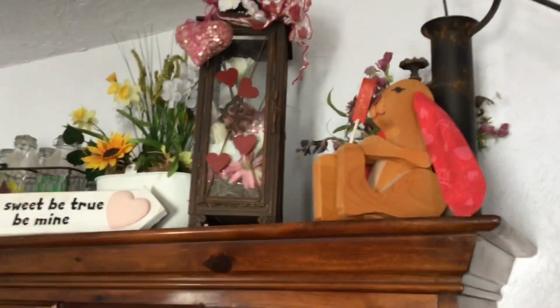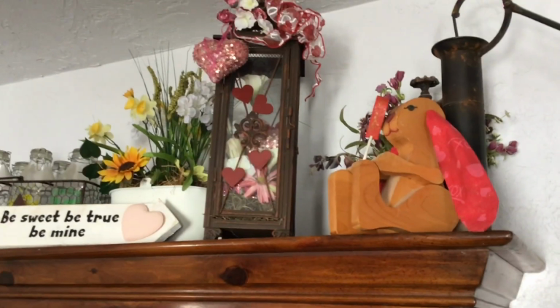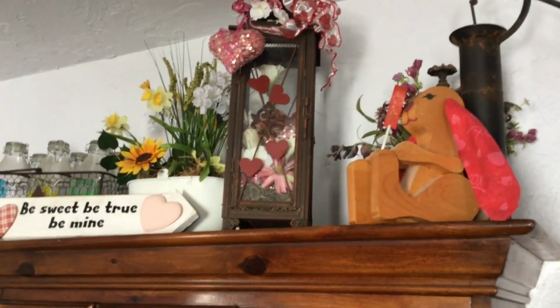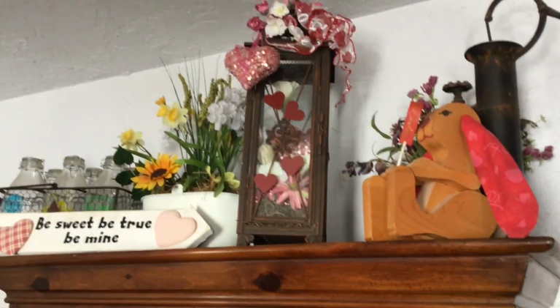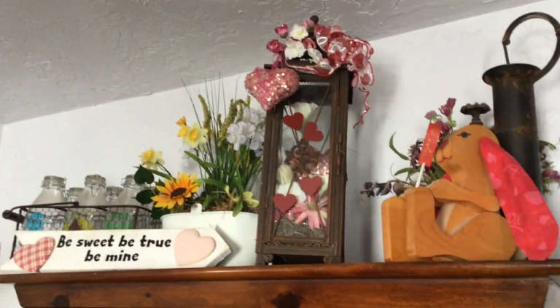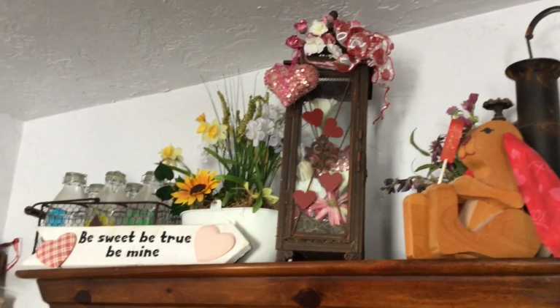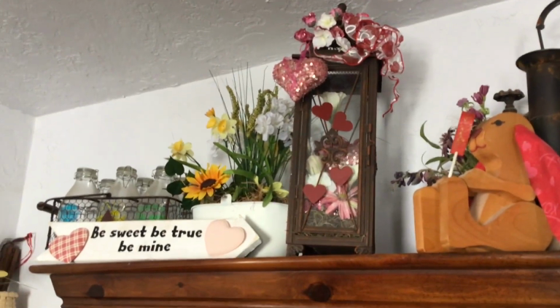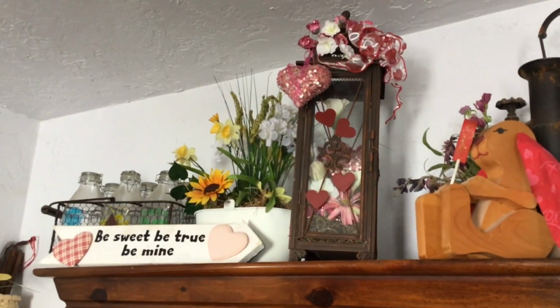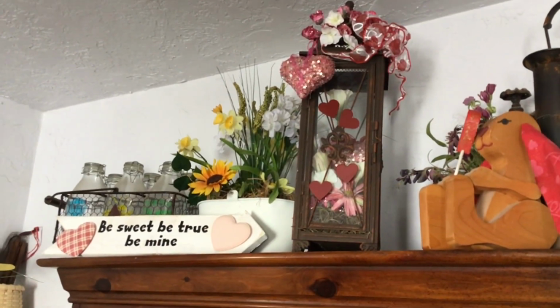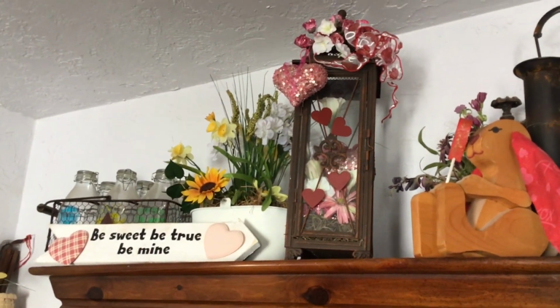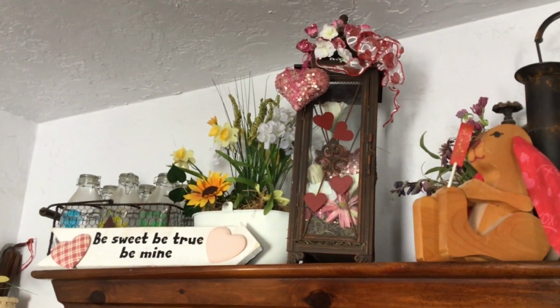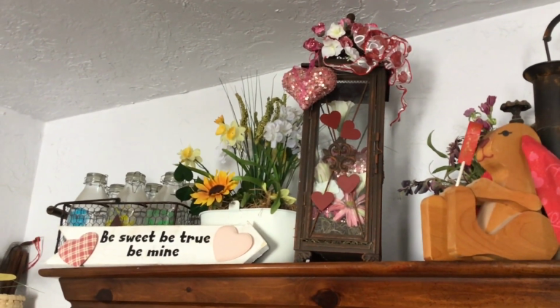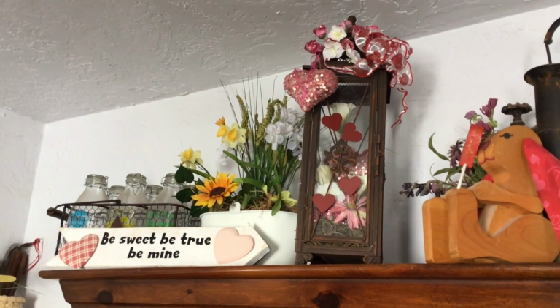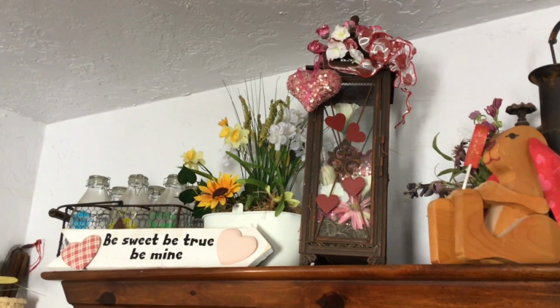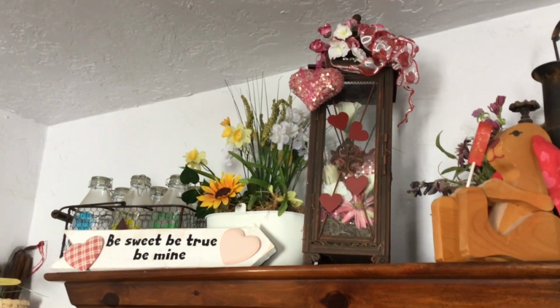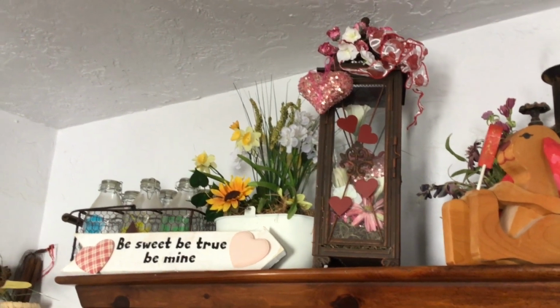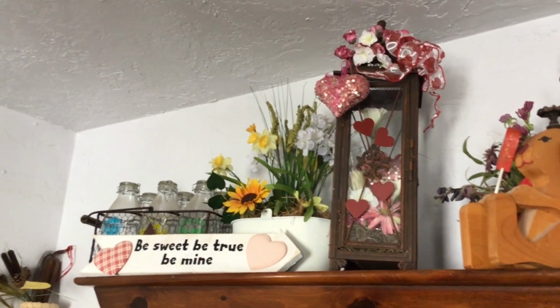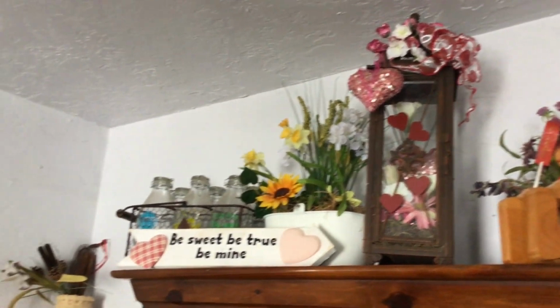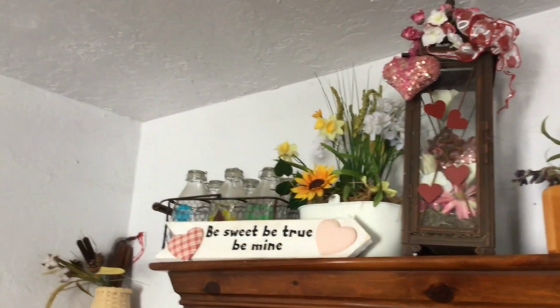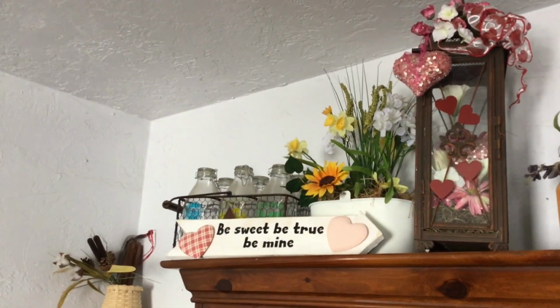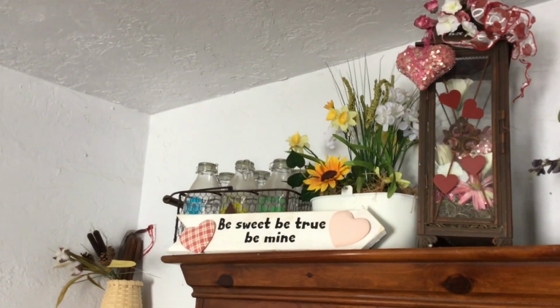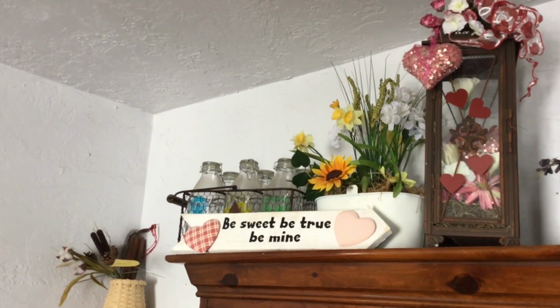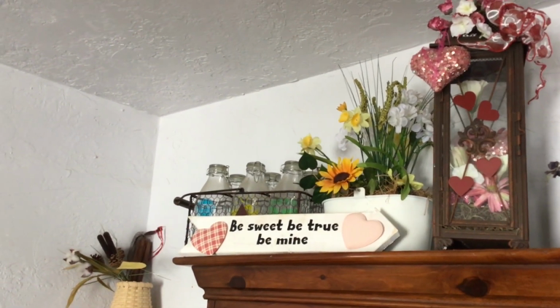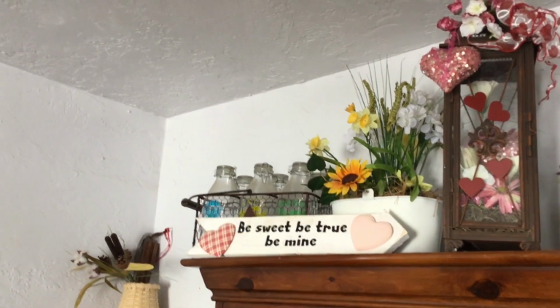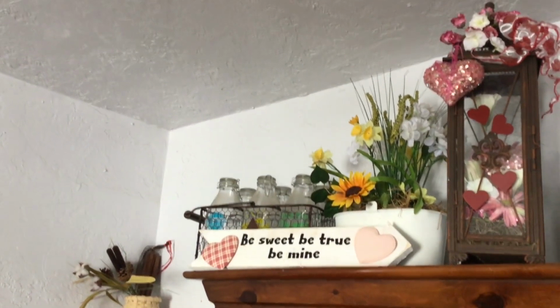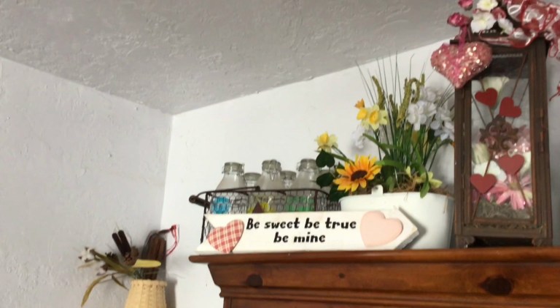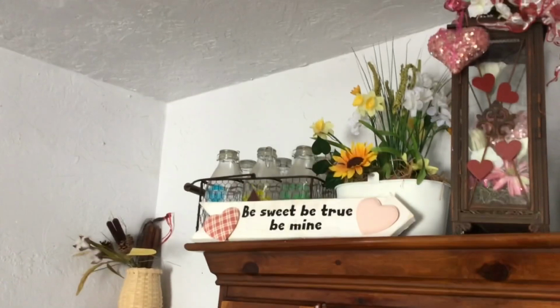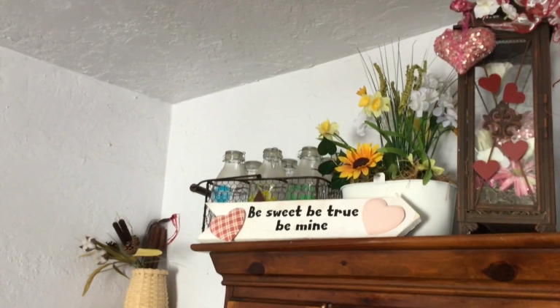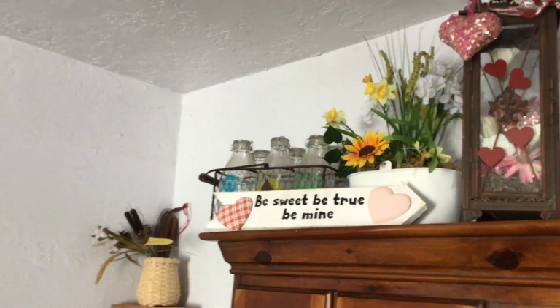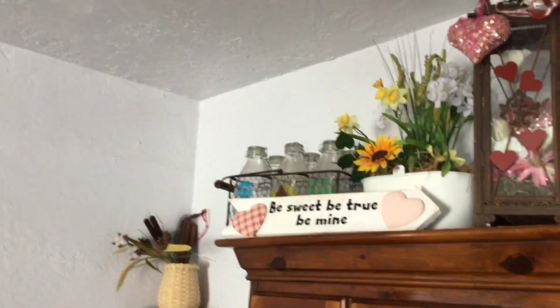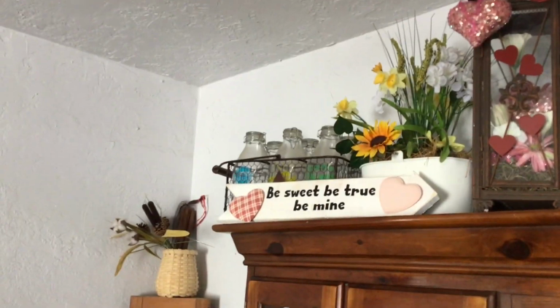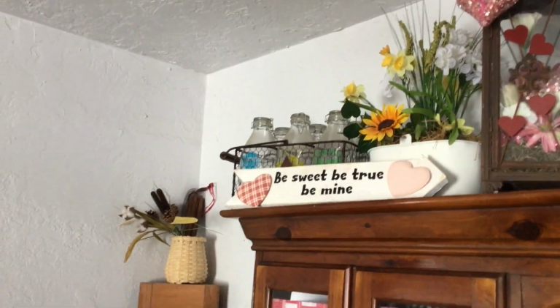I have my lantern my hubby got me a few years ago, and my little saying I made a few years ago.